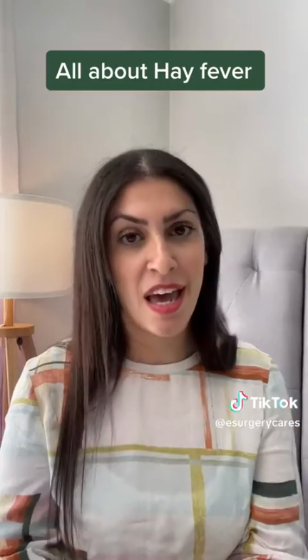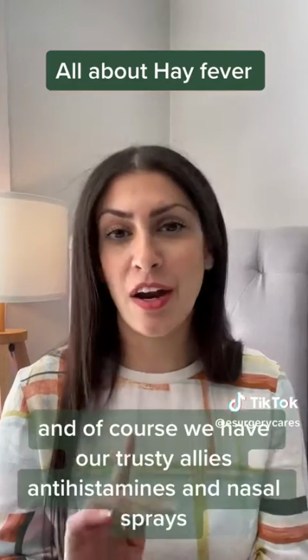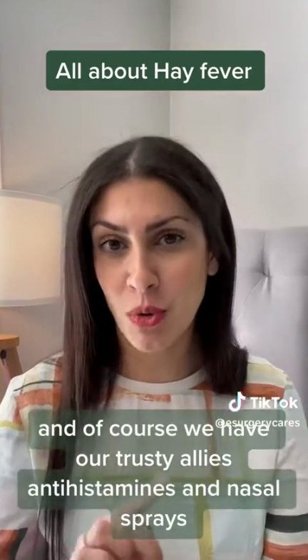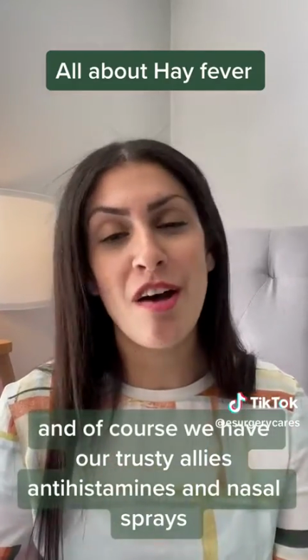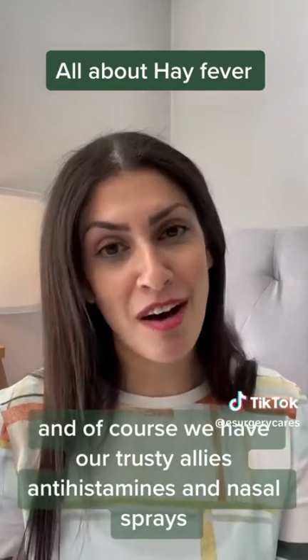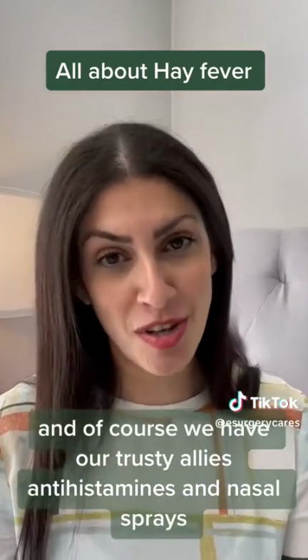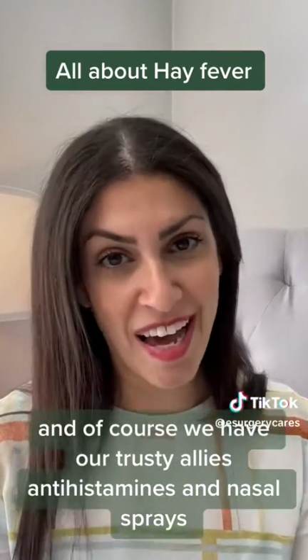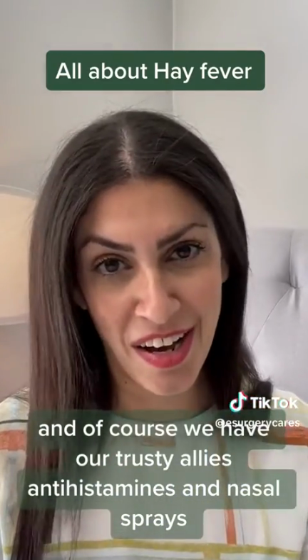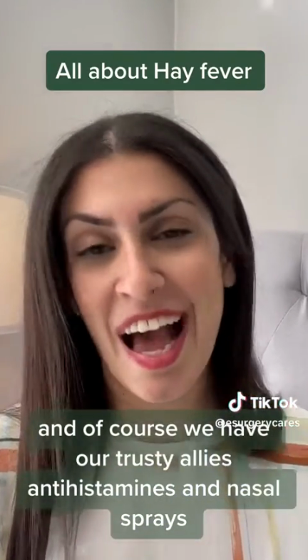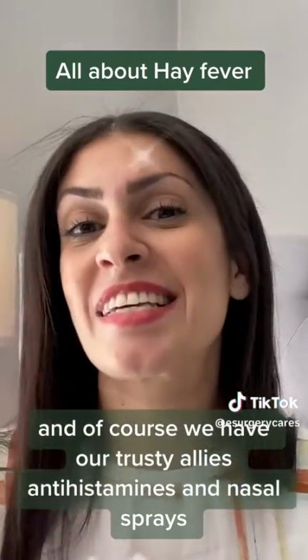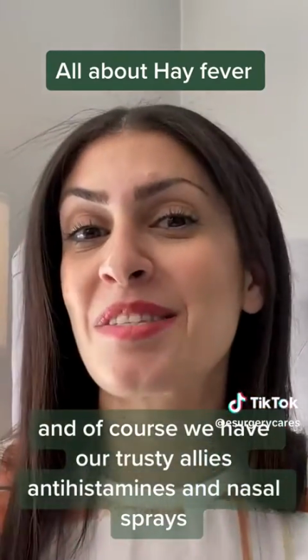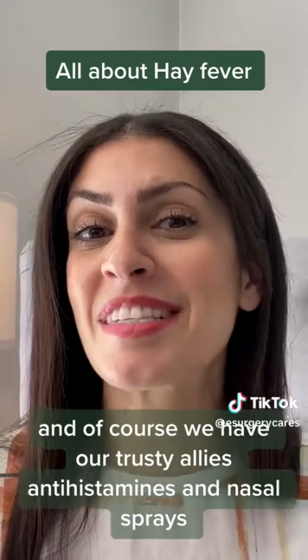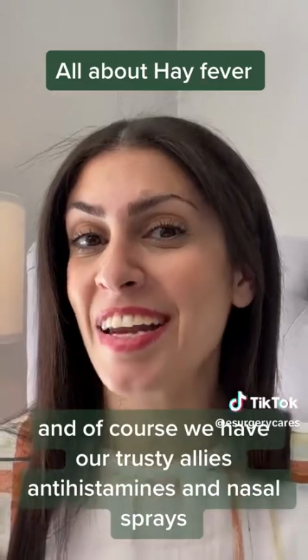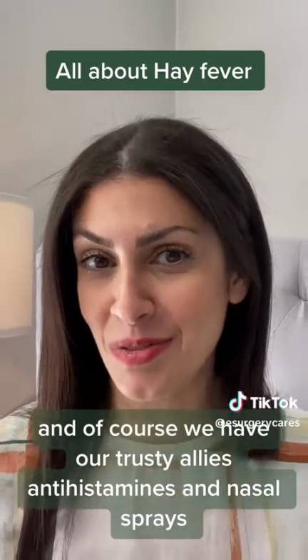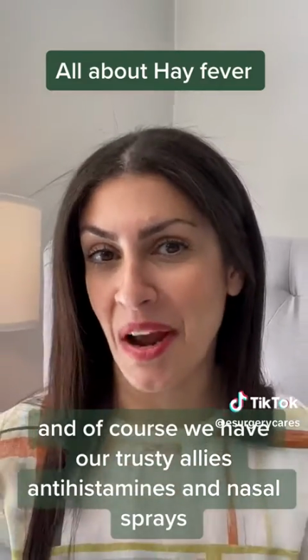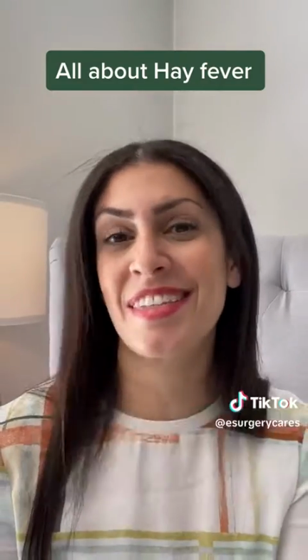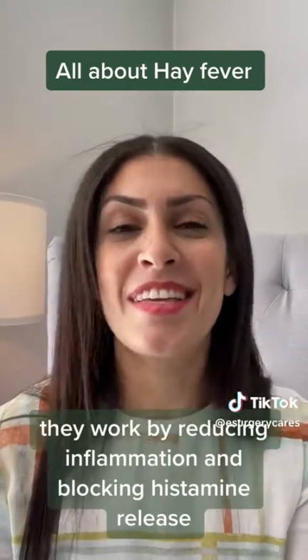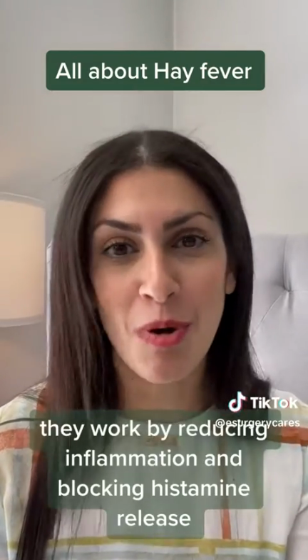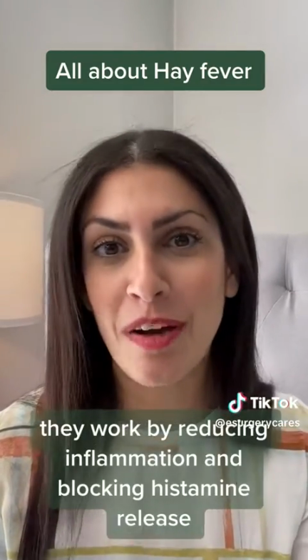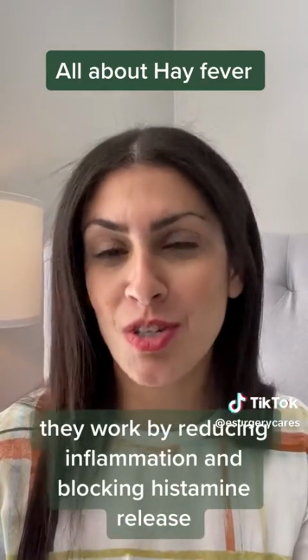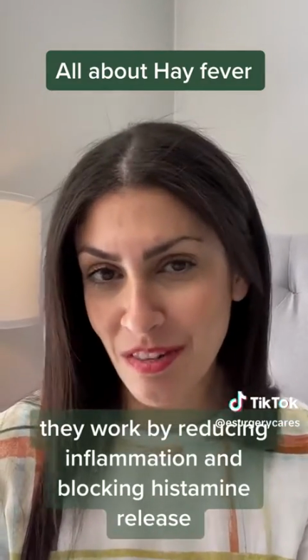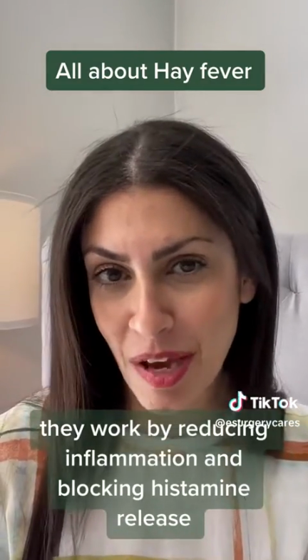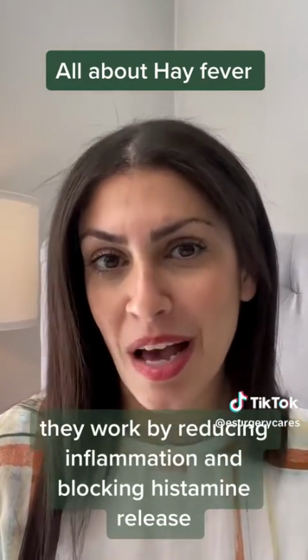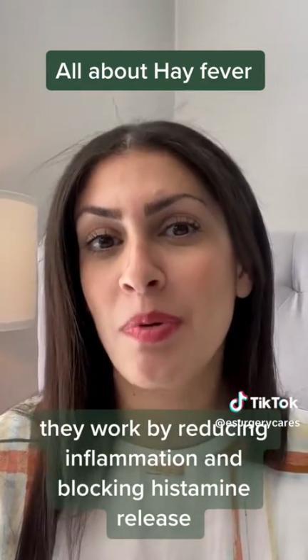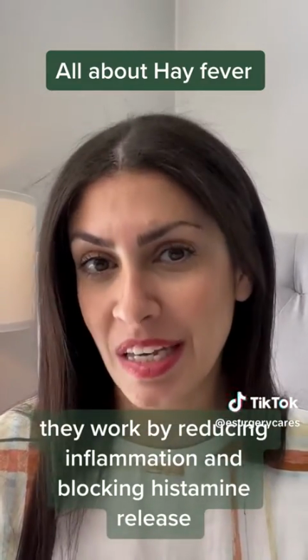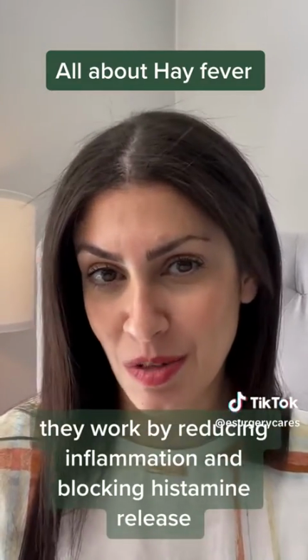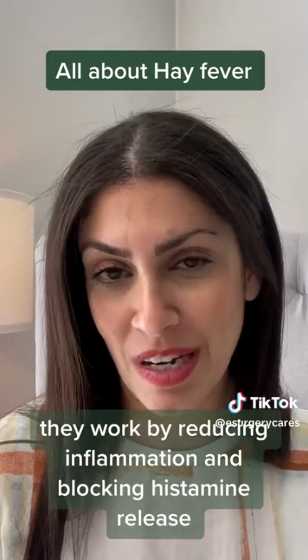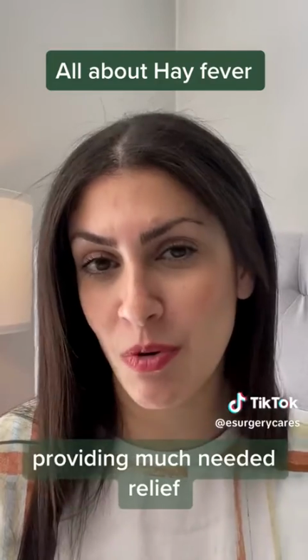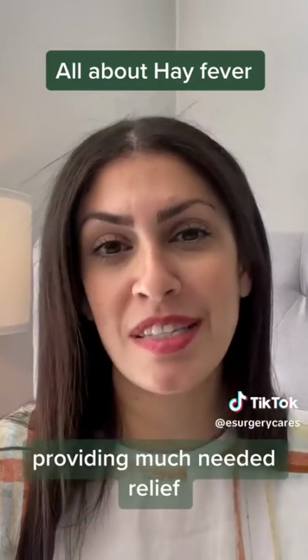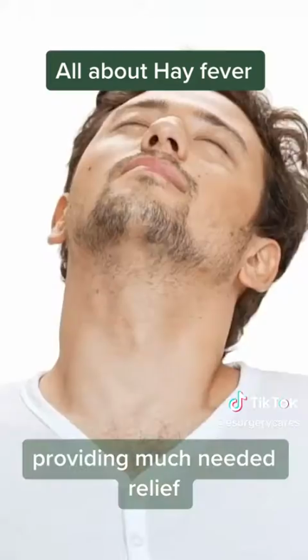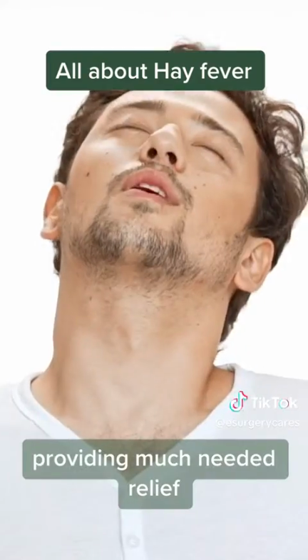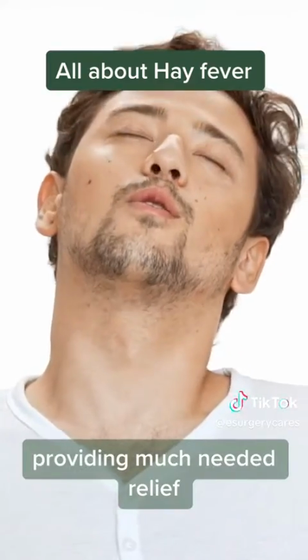And of course, we have our trusty allies — antihistamines and nasal sprays. They work by reducing inflammation and blocking histamine release, providing much needed relief.